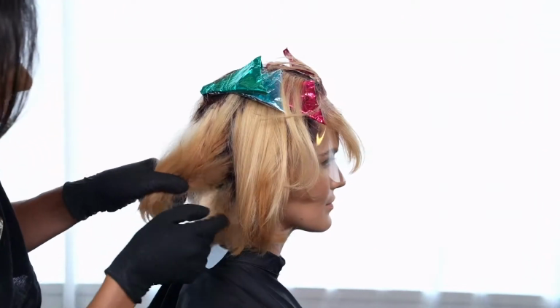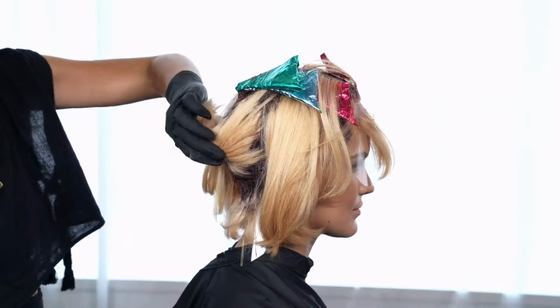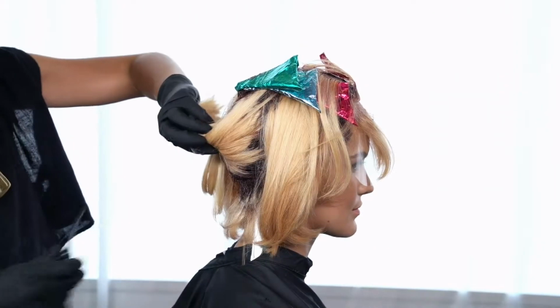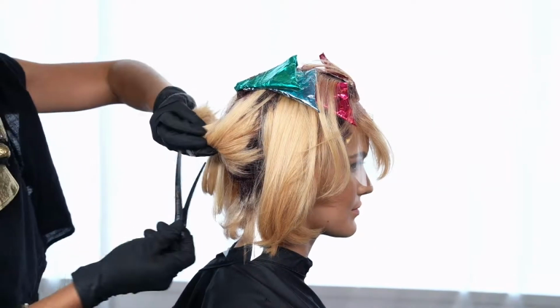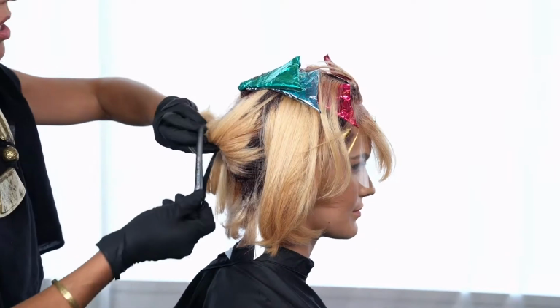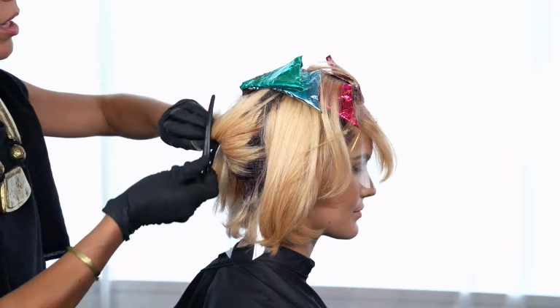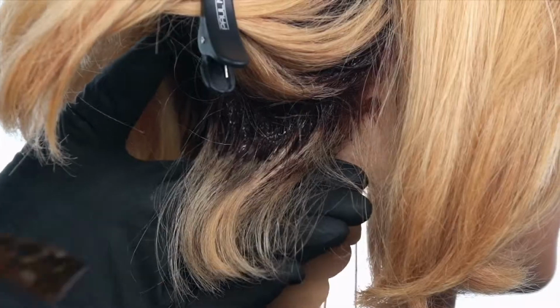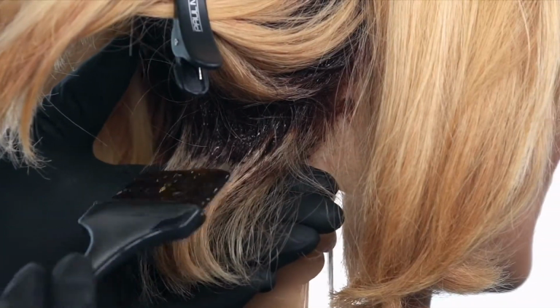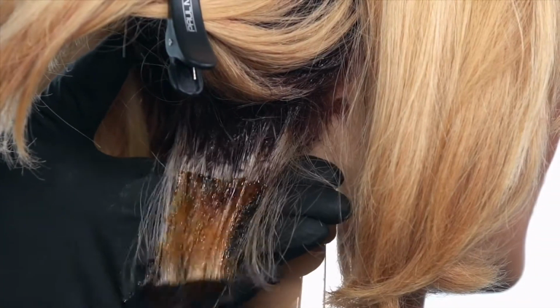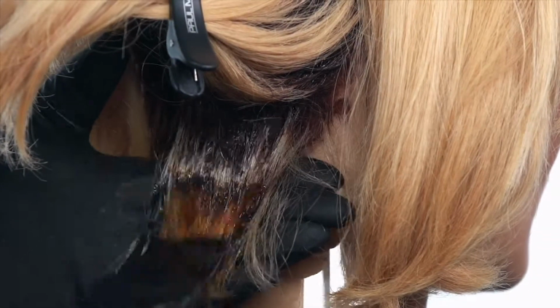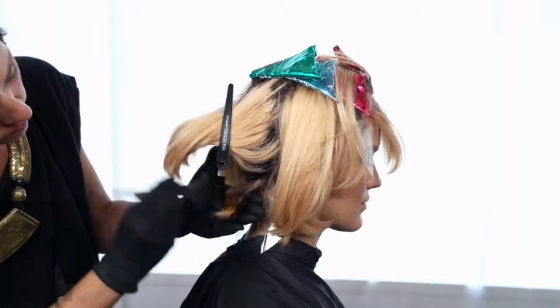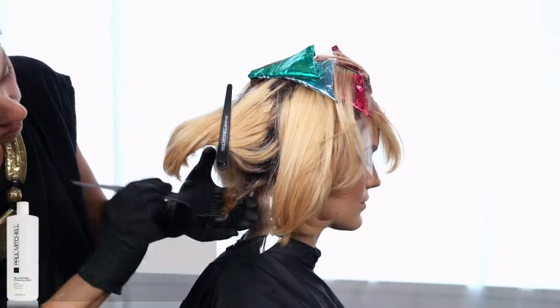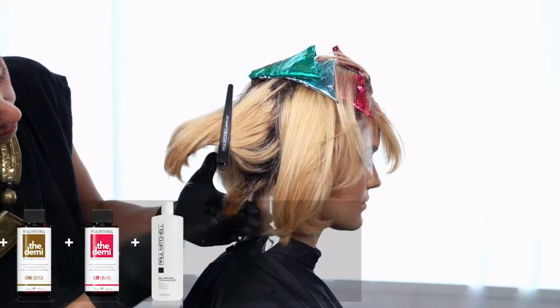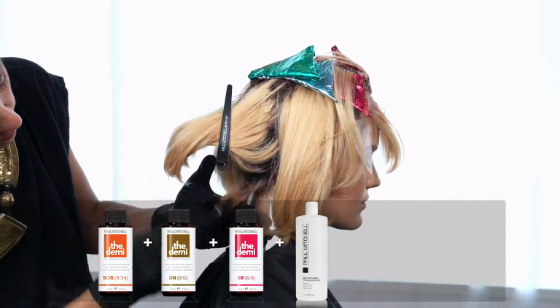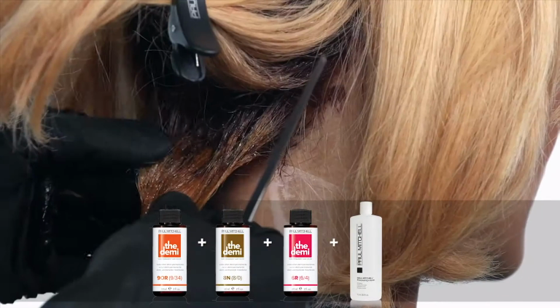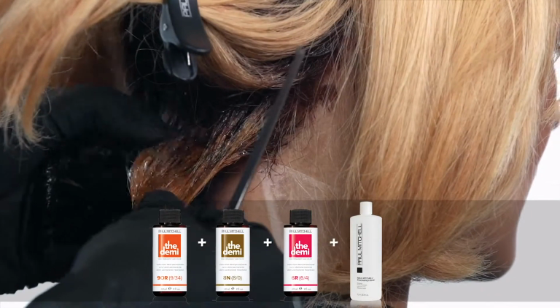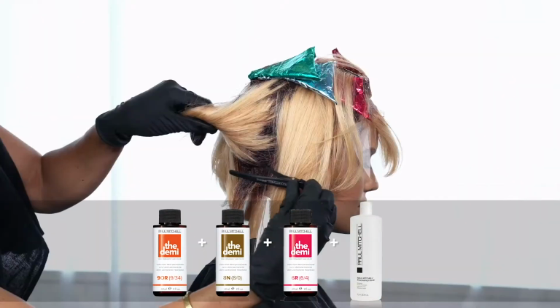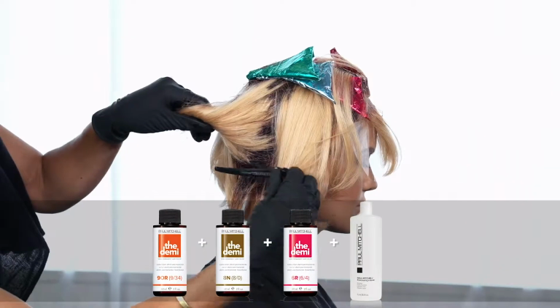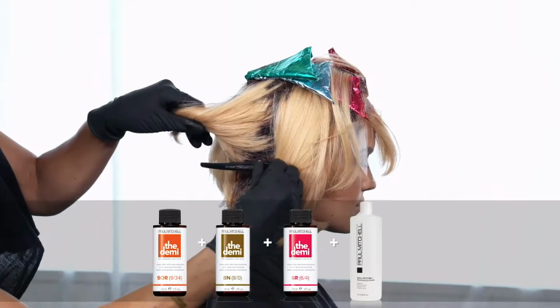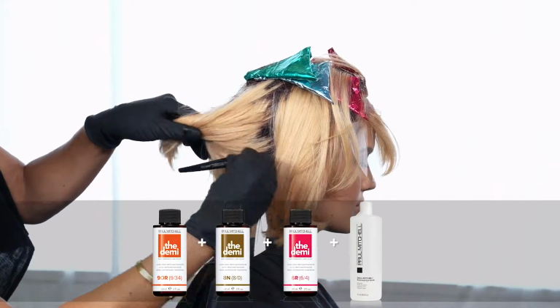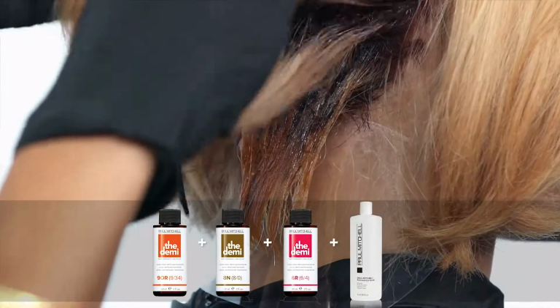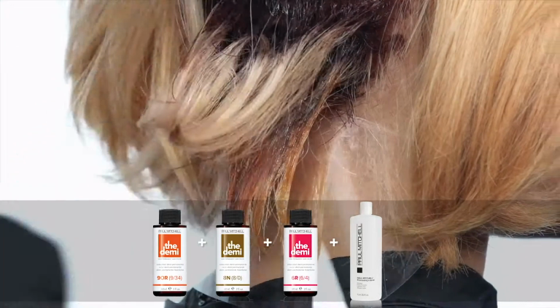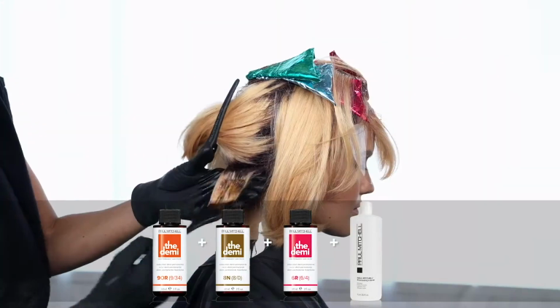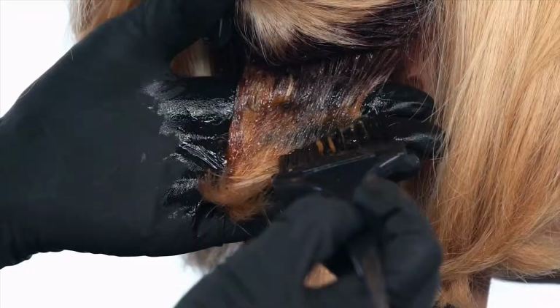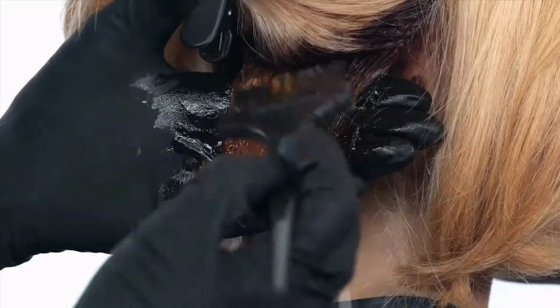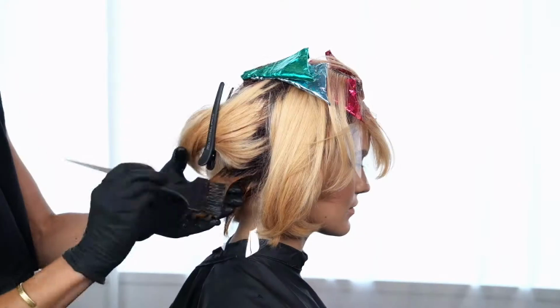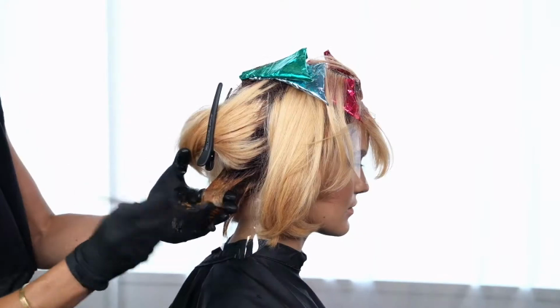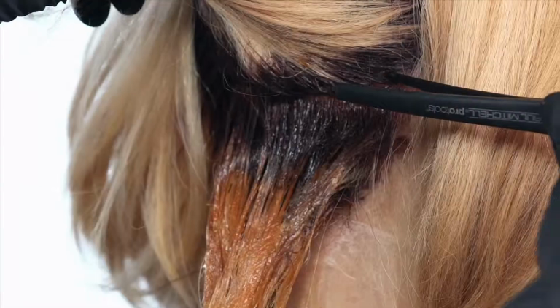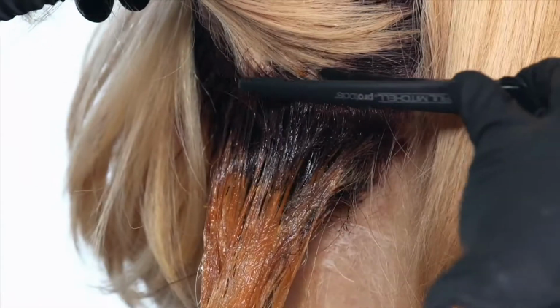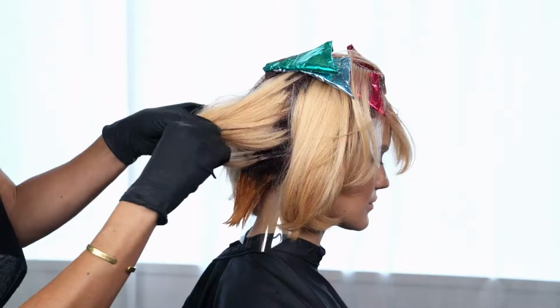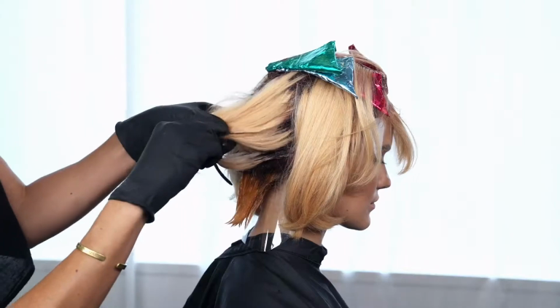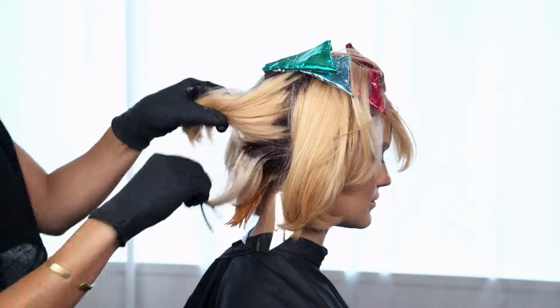Starting in the nape area, apply the demi 9OR with 8N and 6R to the mids and ends of the hair.